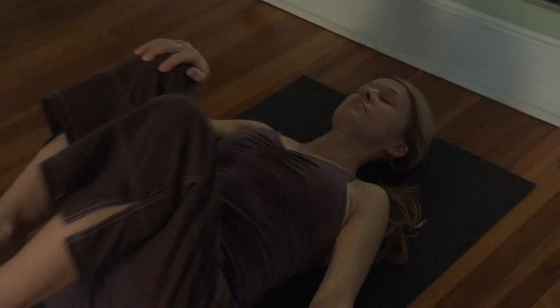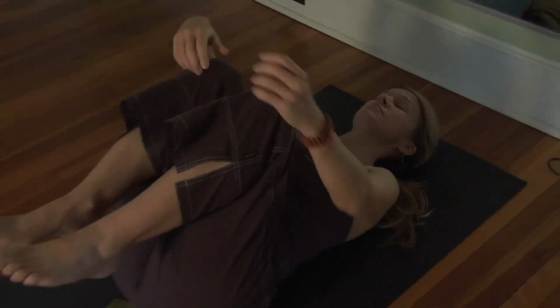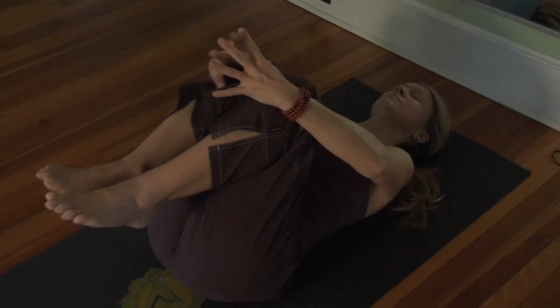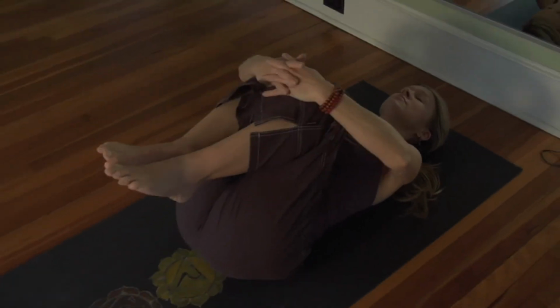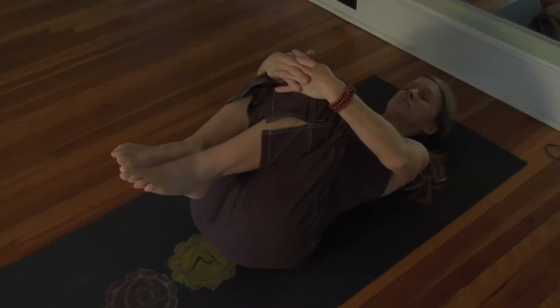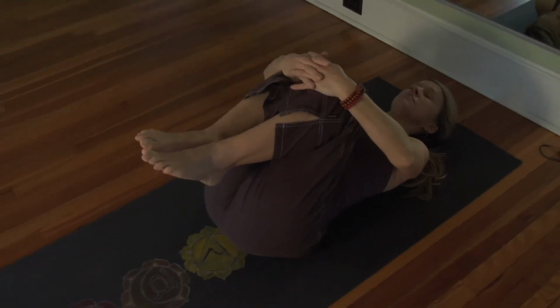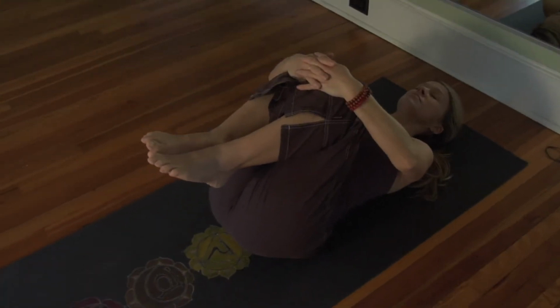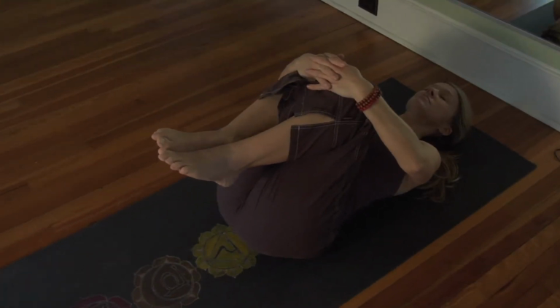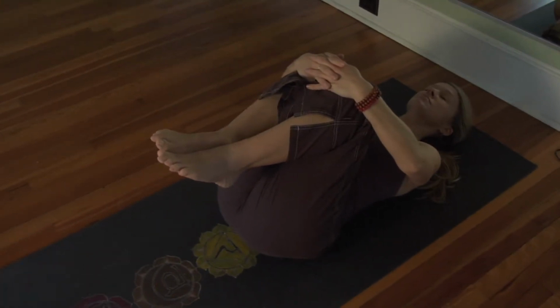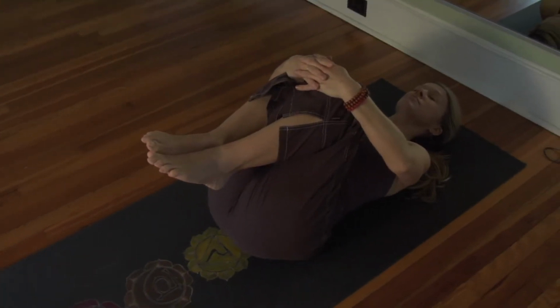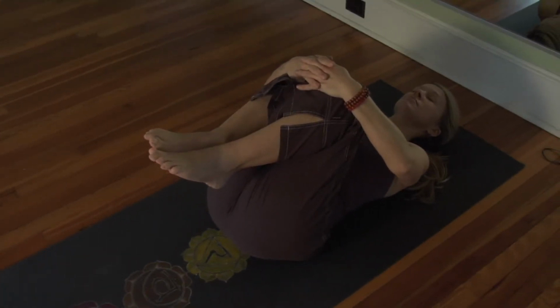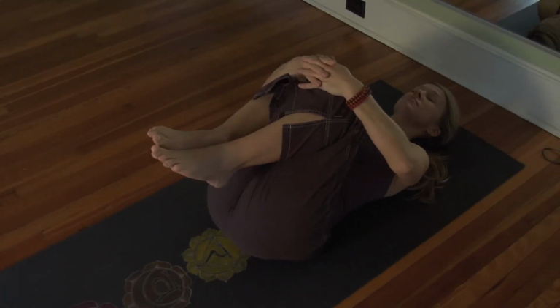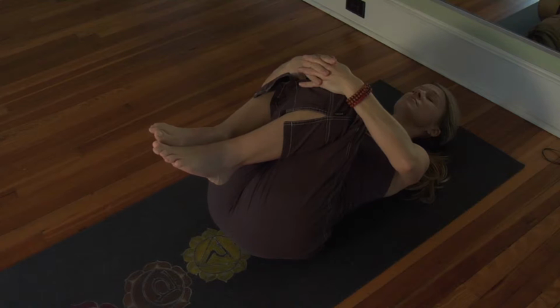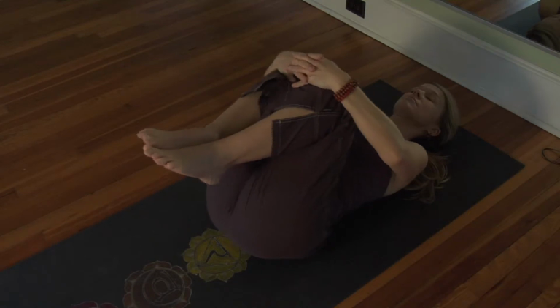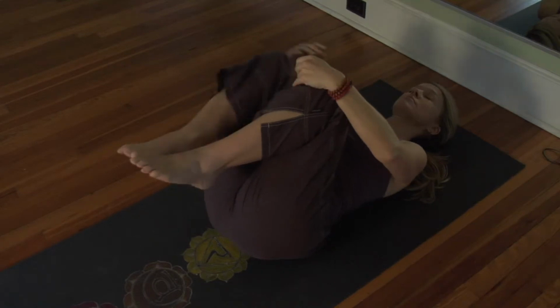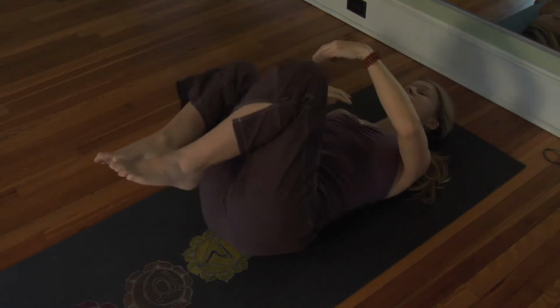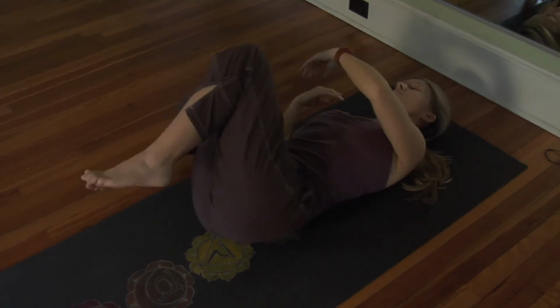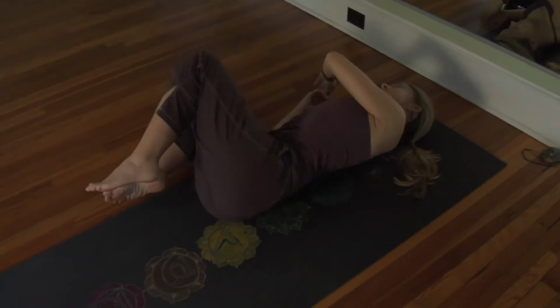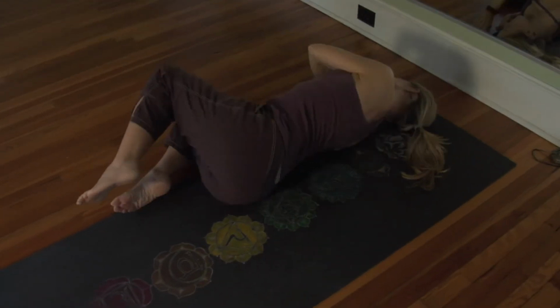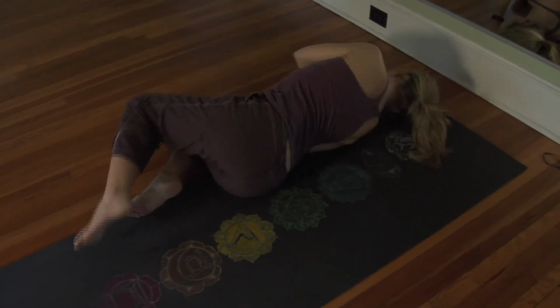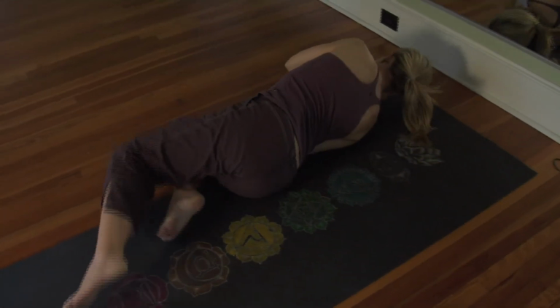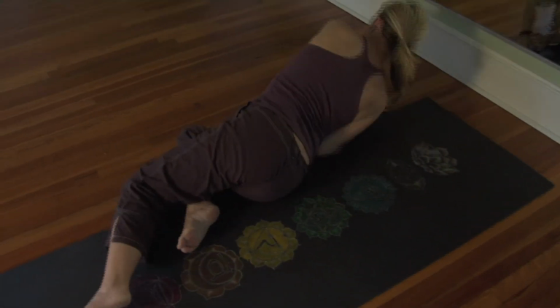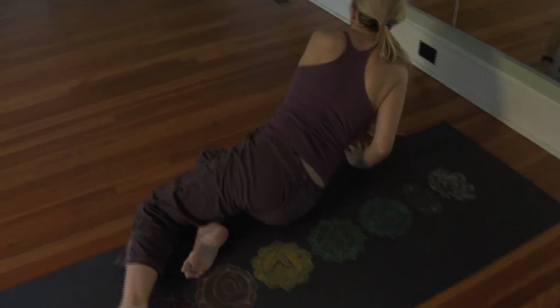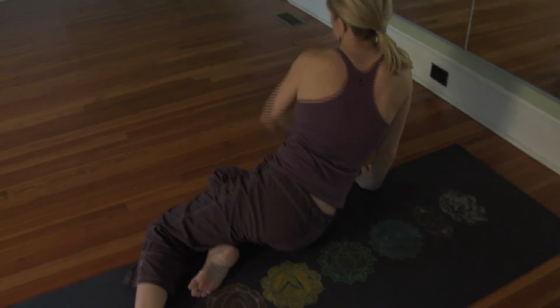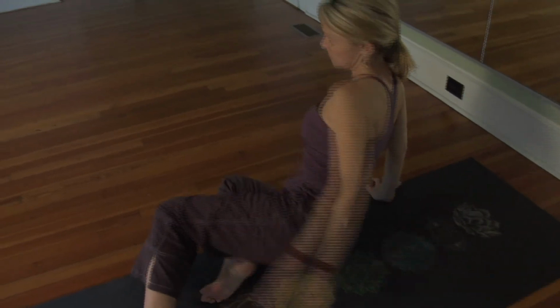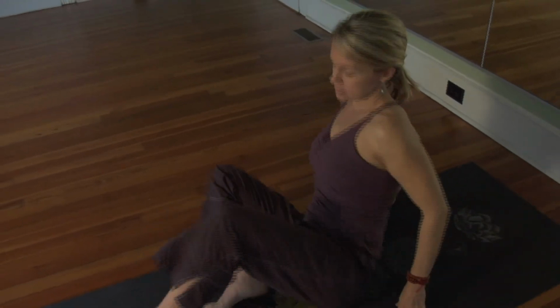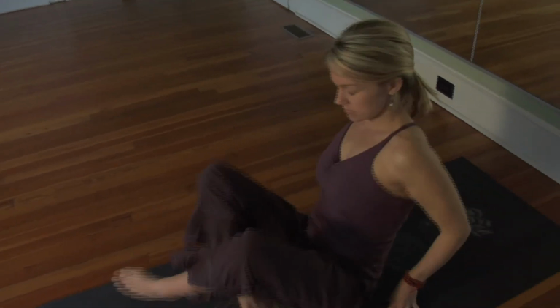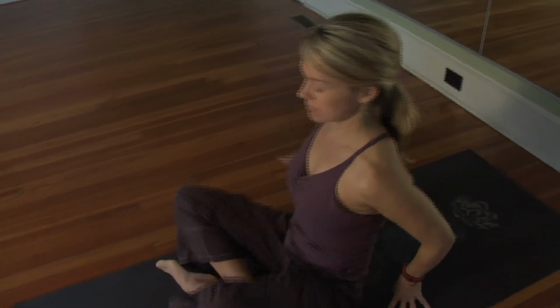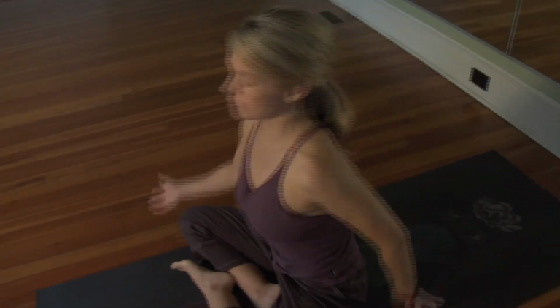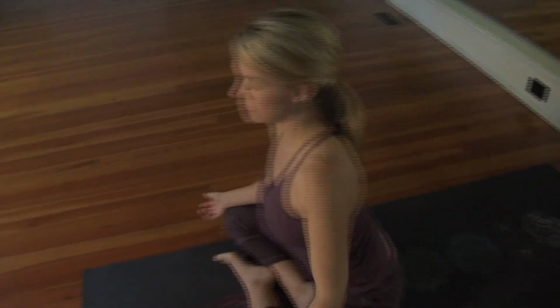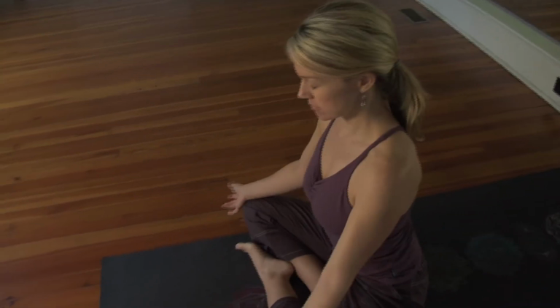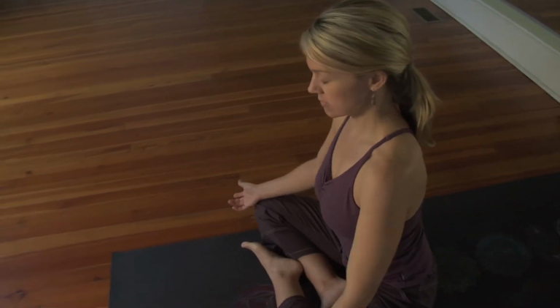When you're ready to wake yourself up, you can start to find deeper breath and small movements. Then as you bring yourself to seated to finish, take a moment to notice how you feel, to see what the yoga practice has done for your body and for your mind.